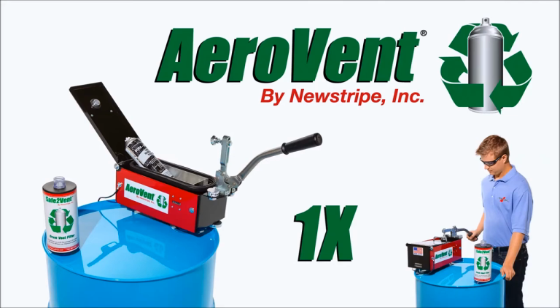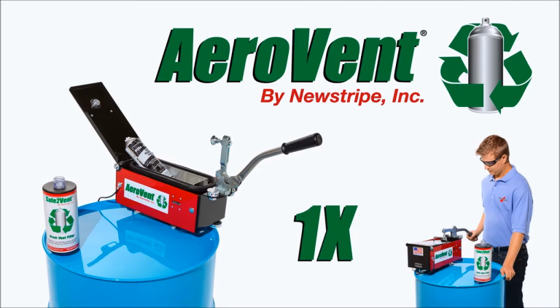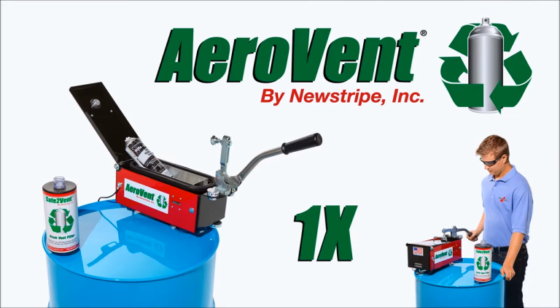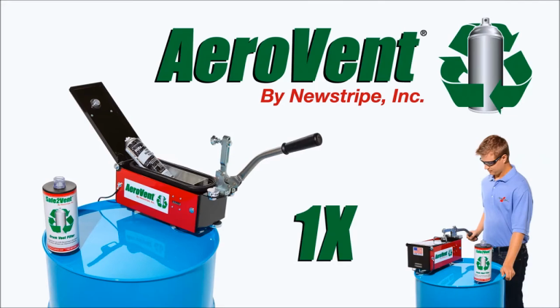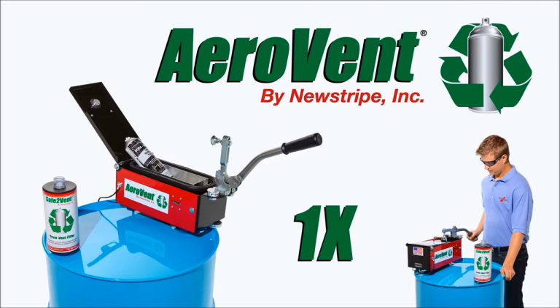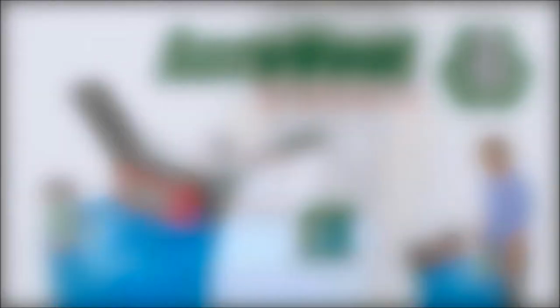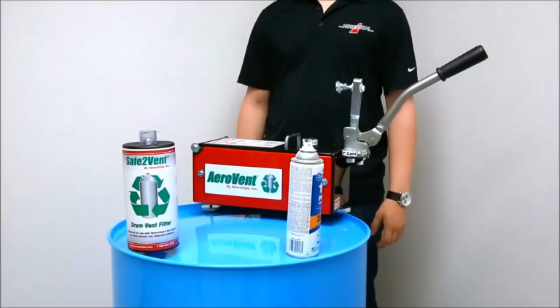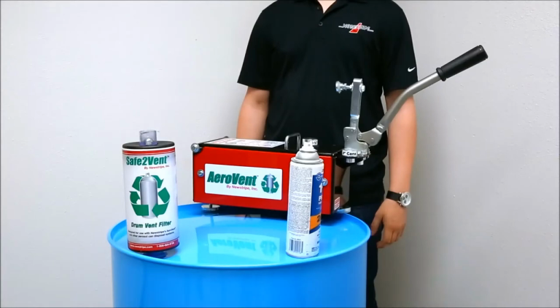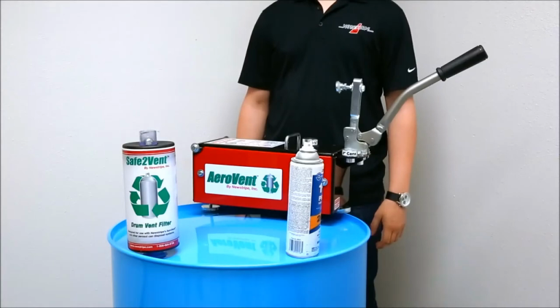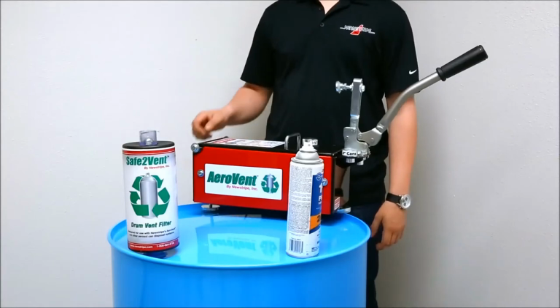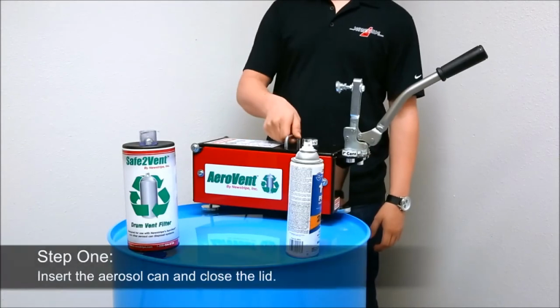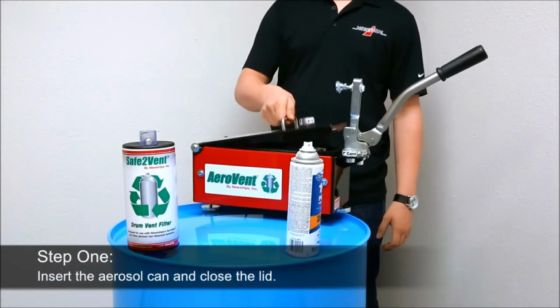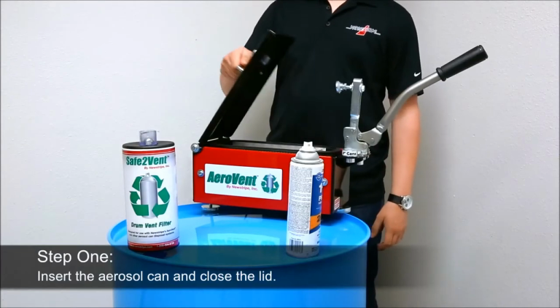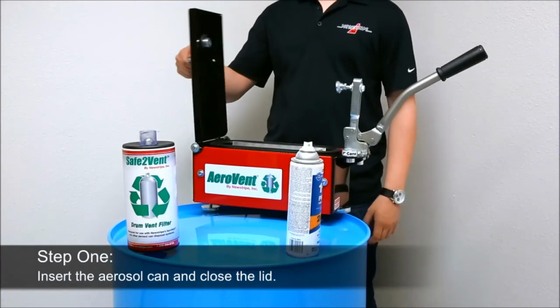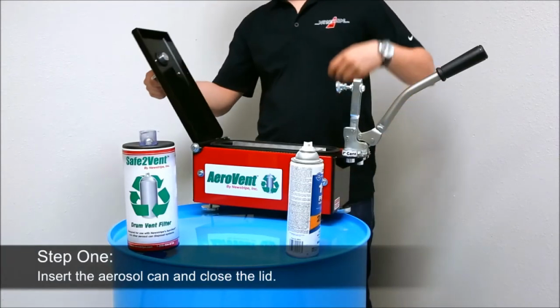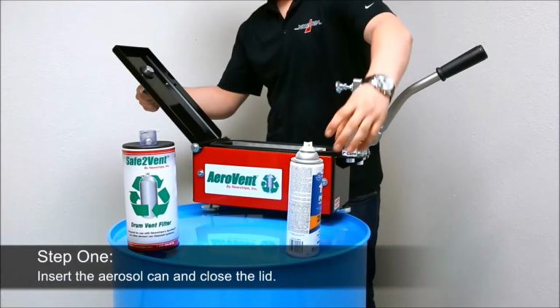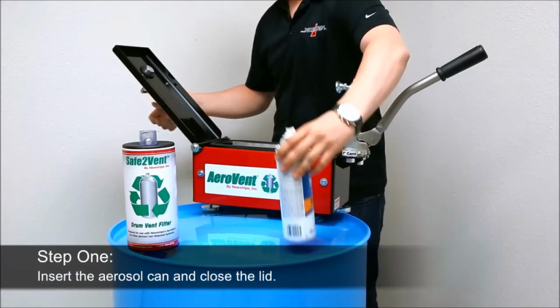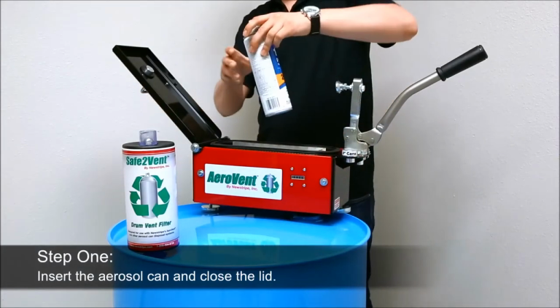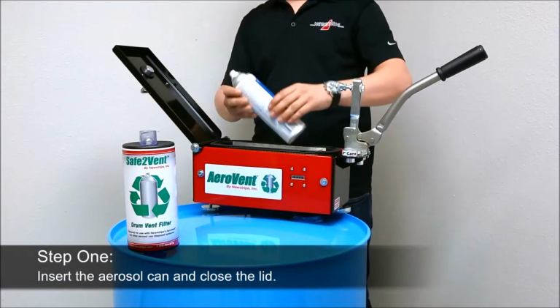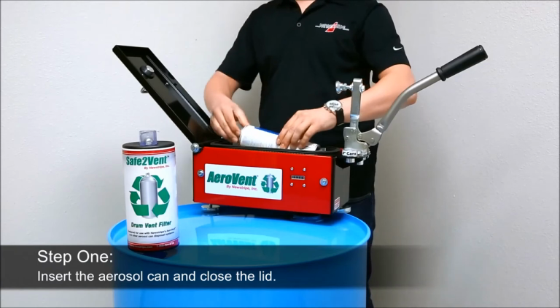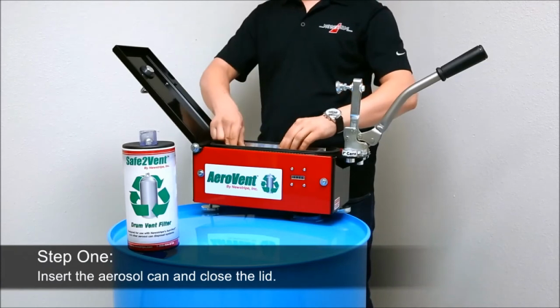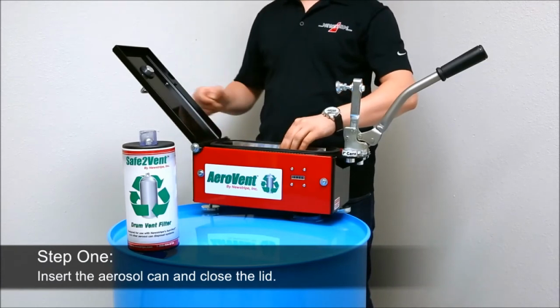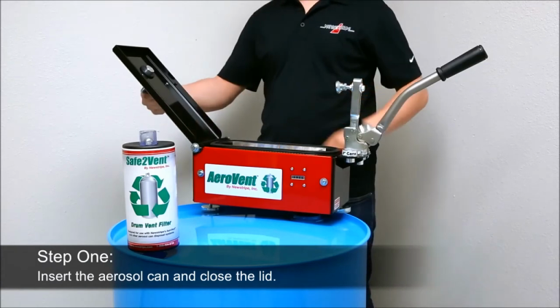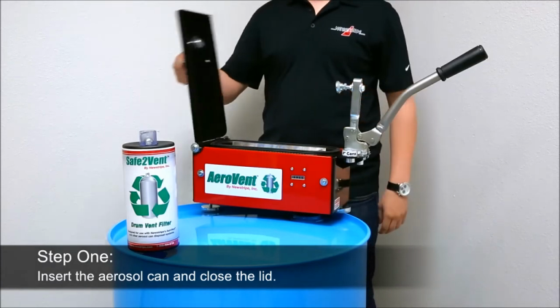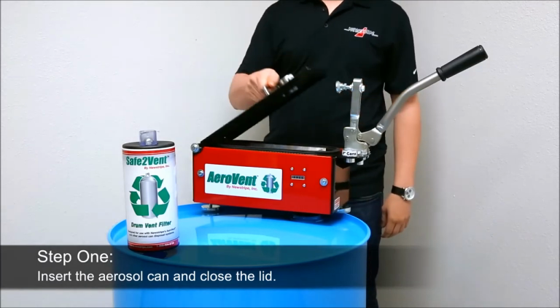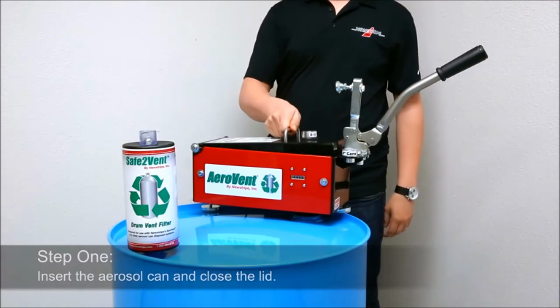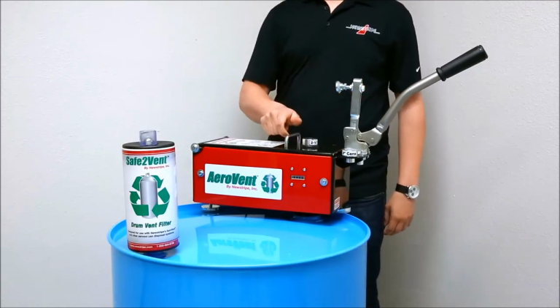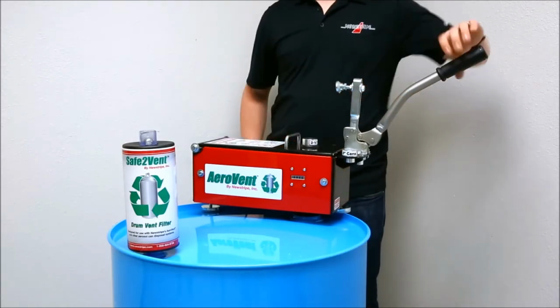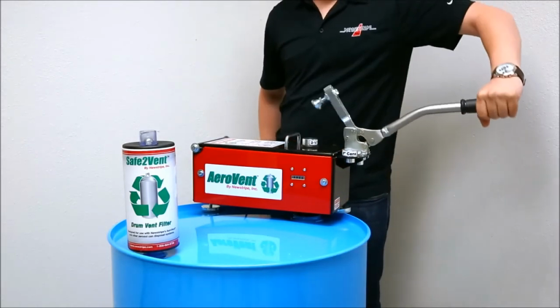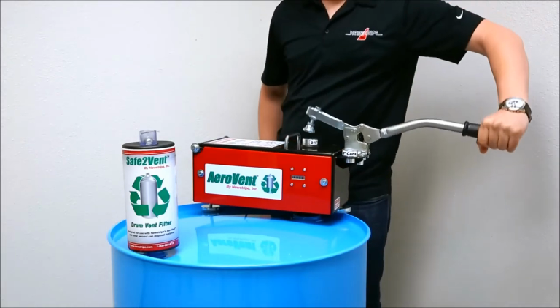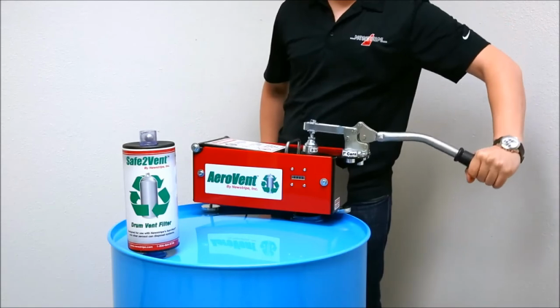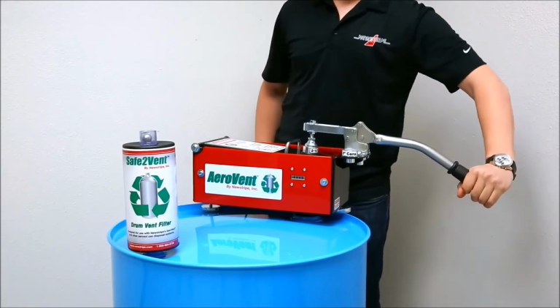The AeroVent 1X operation is as simple as 1, 2, 3. Step 1: Place the aerosol can in the AeroVent 1X and close the lid with a convenient locking clamp. This automatically seals the chamber and punctures the aerosol can at the same time.